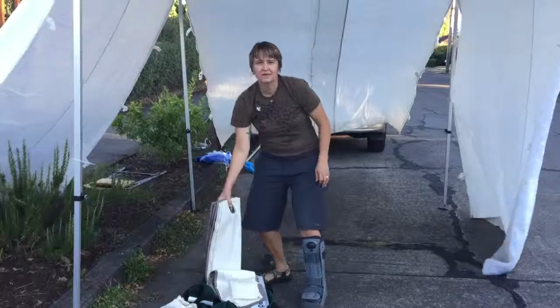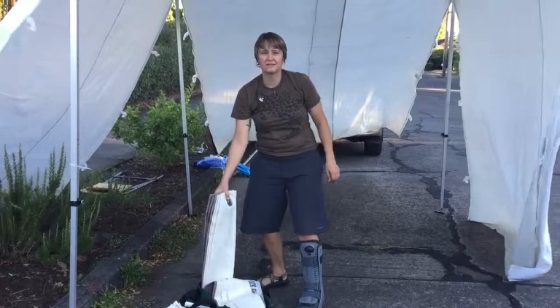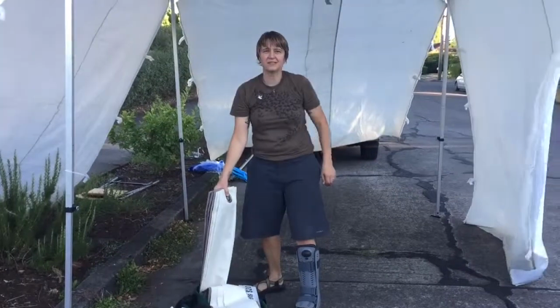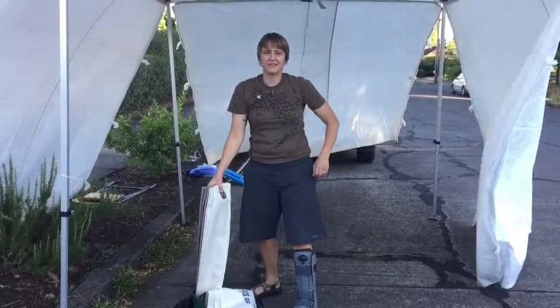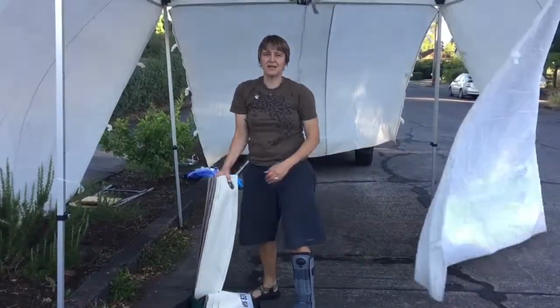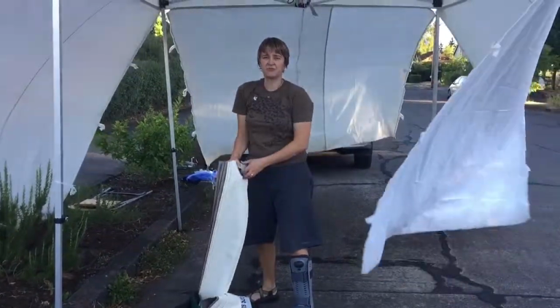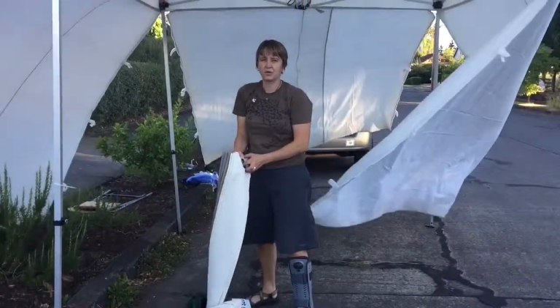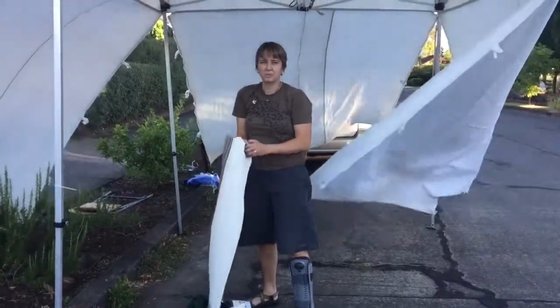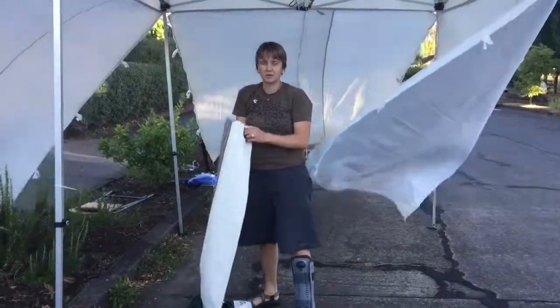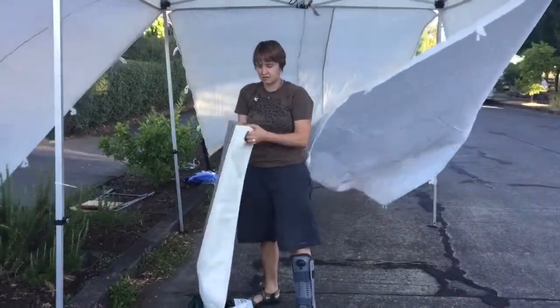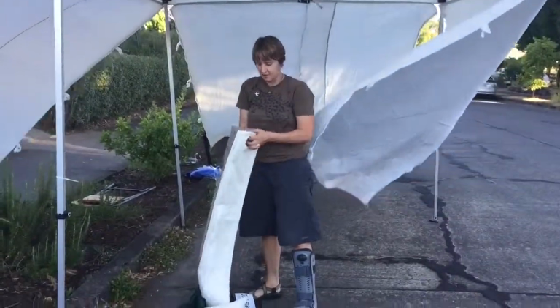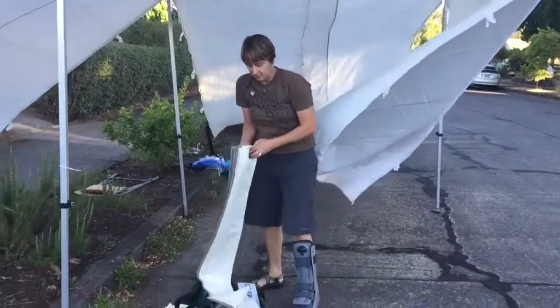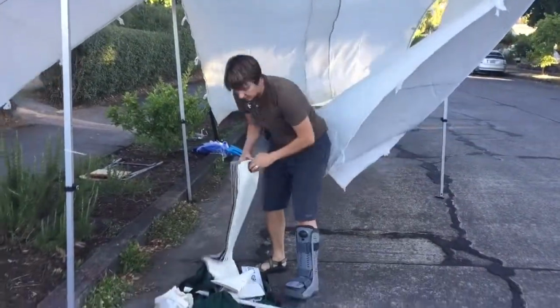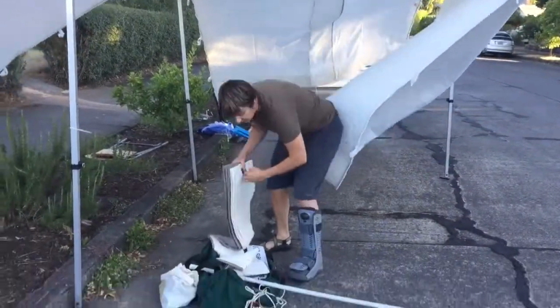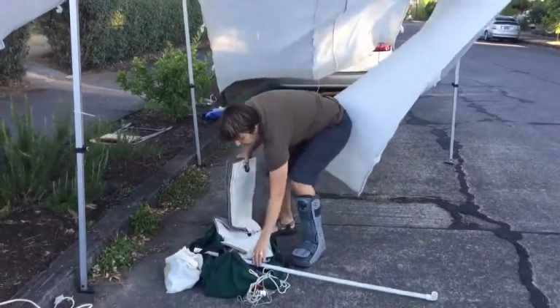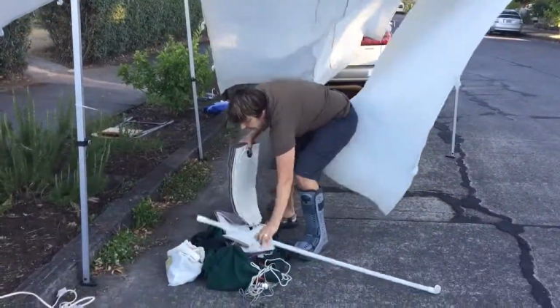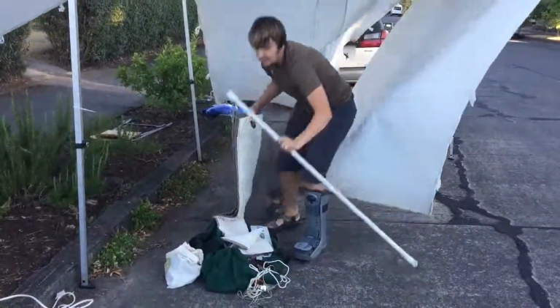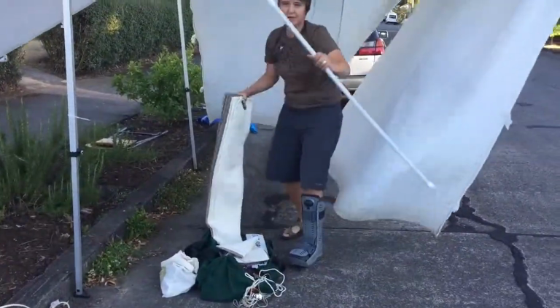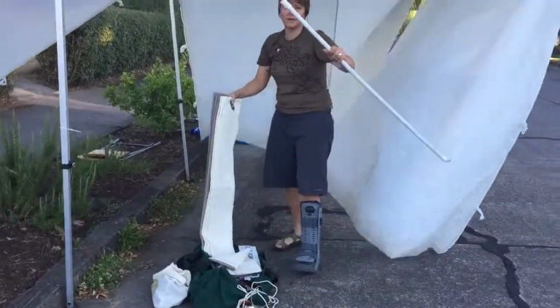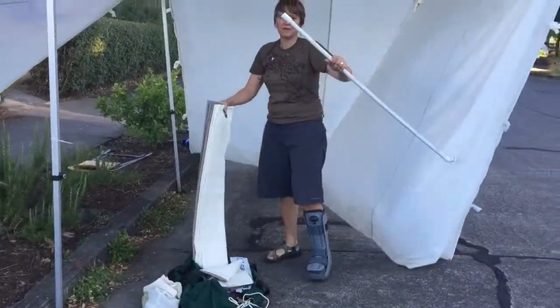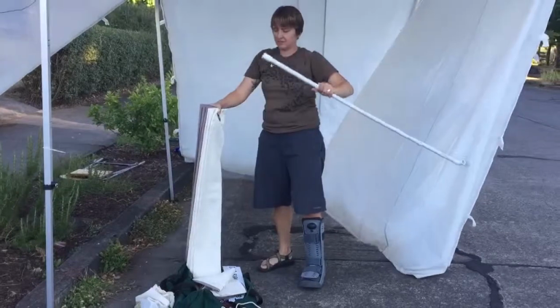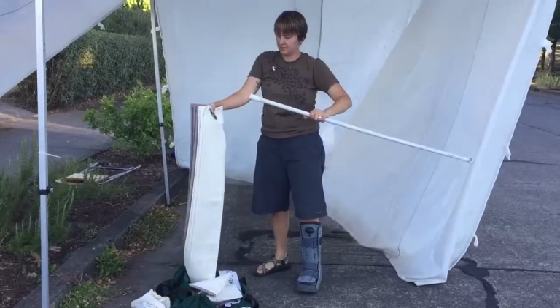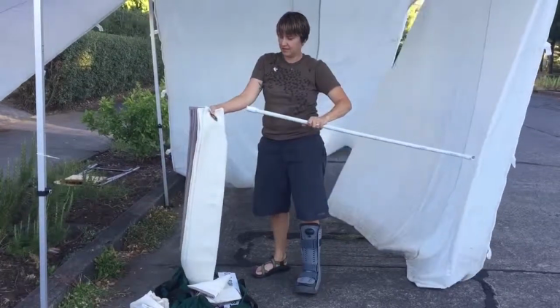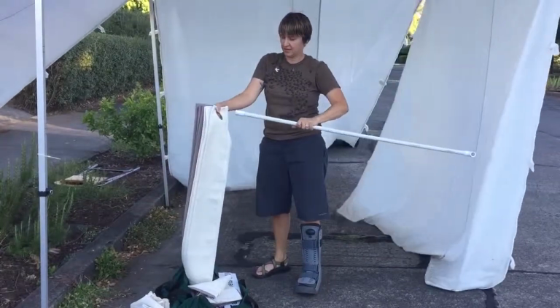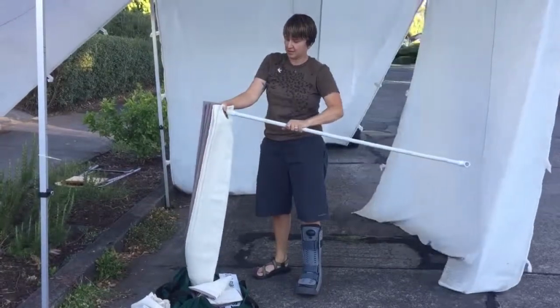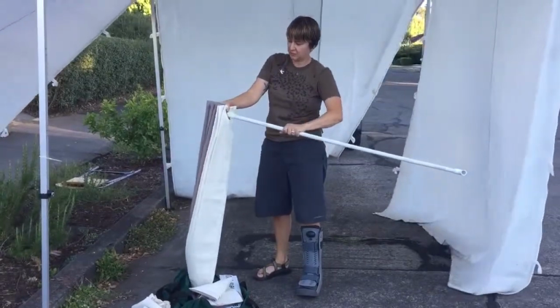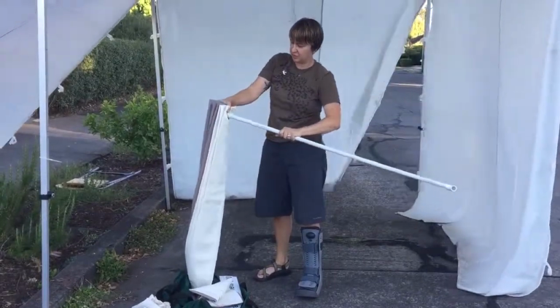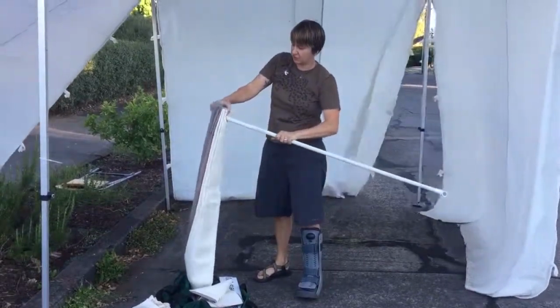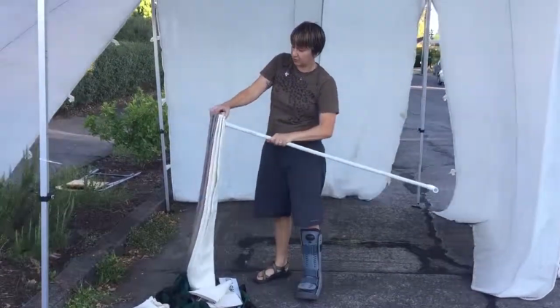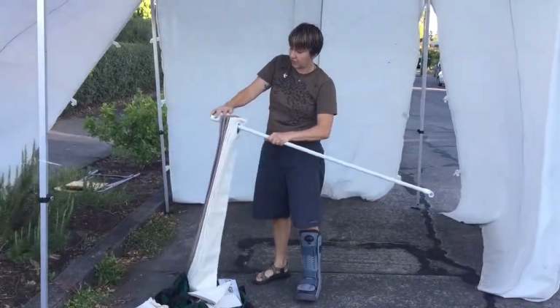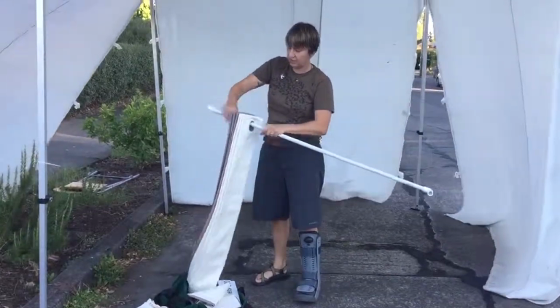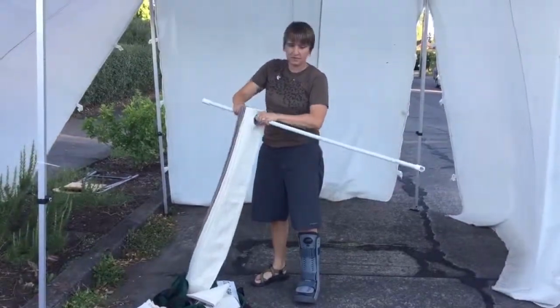Okay, next we're going to put up the curtains, which involves this and these. Just put this rod through all the rings.